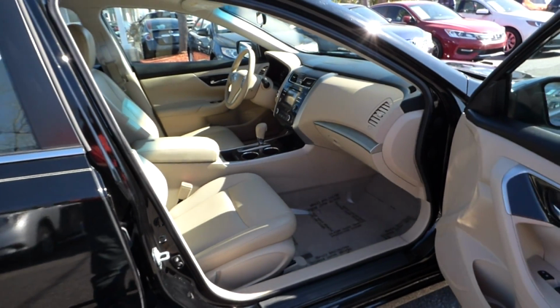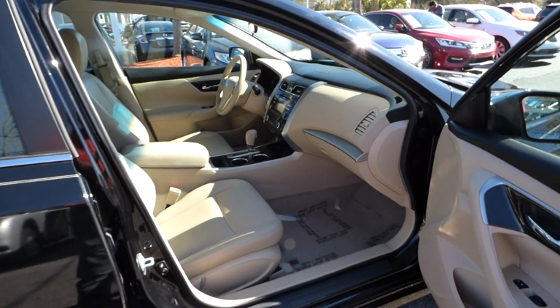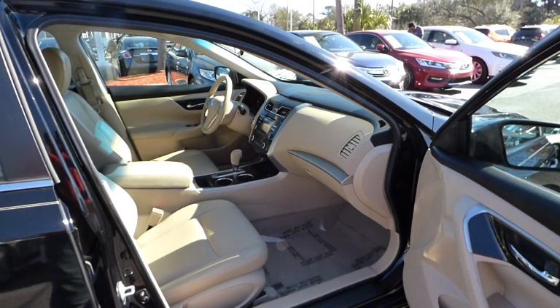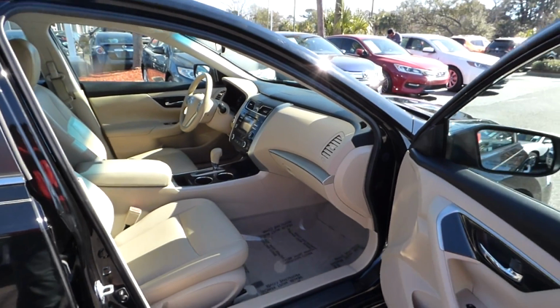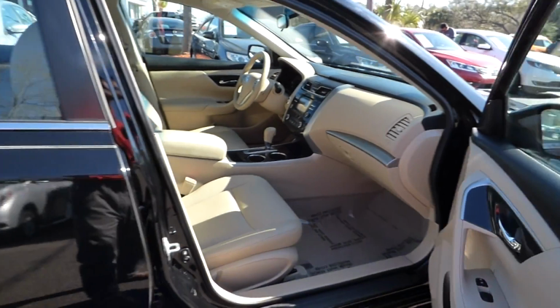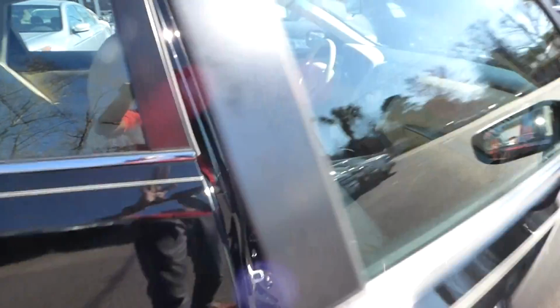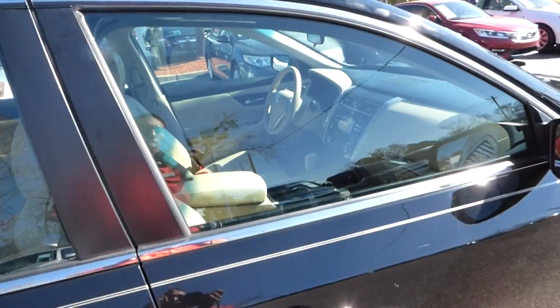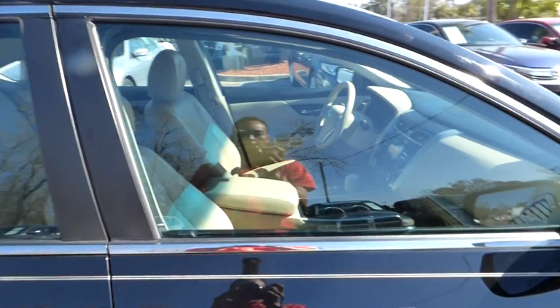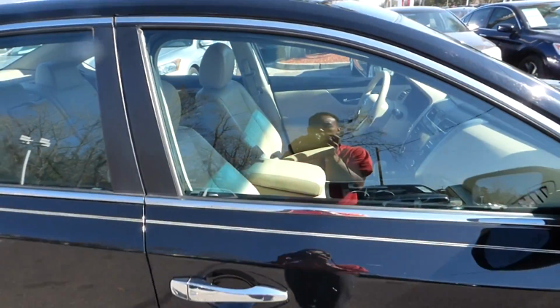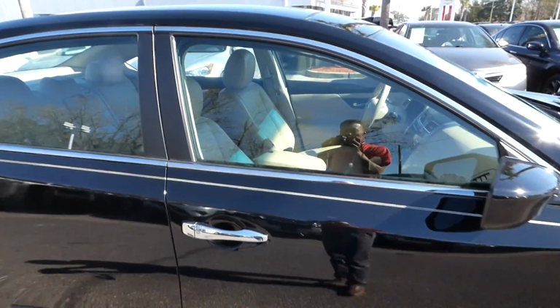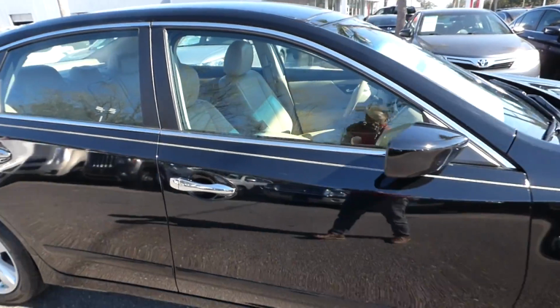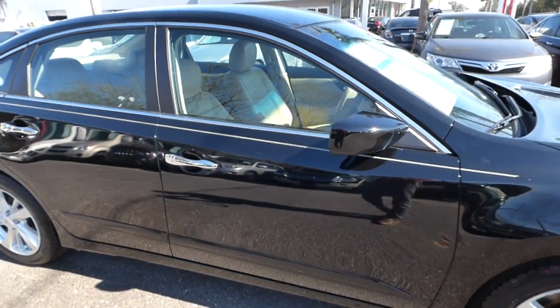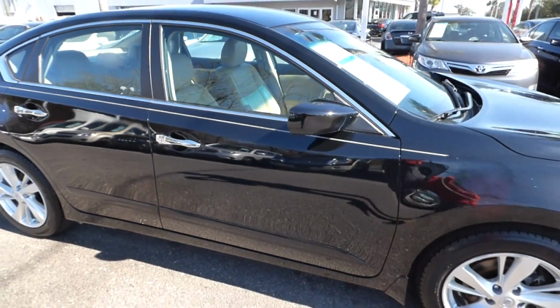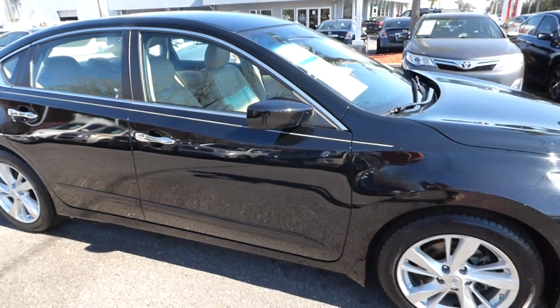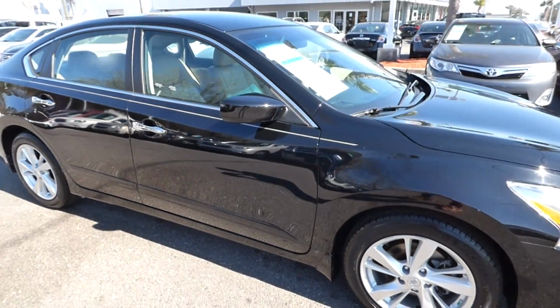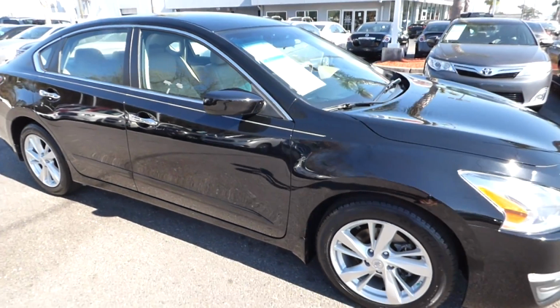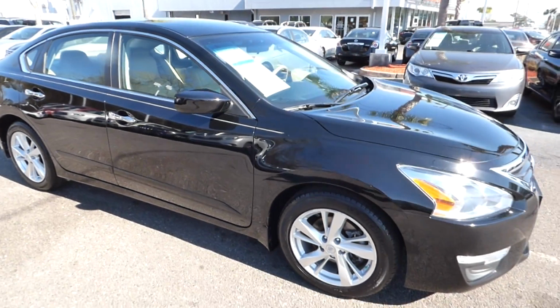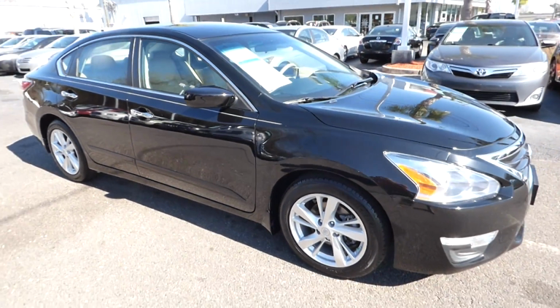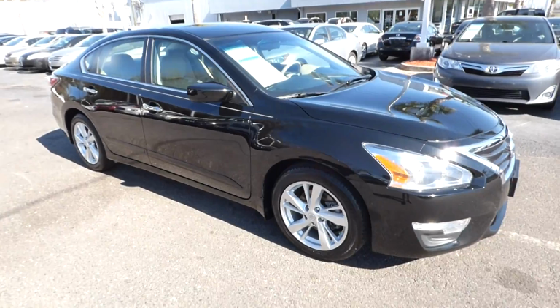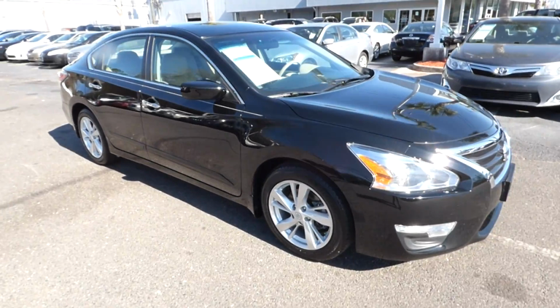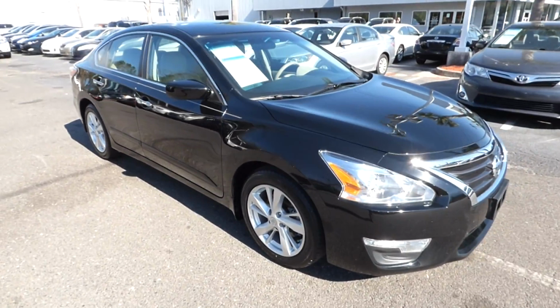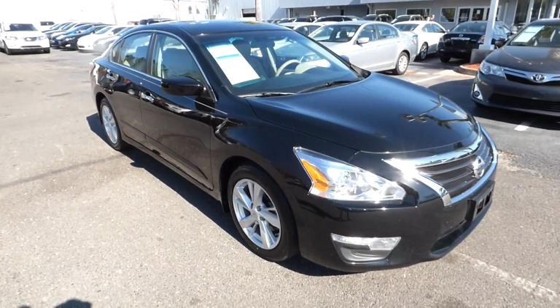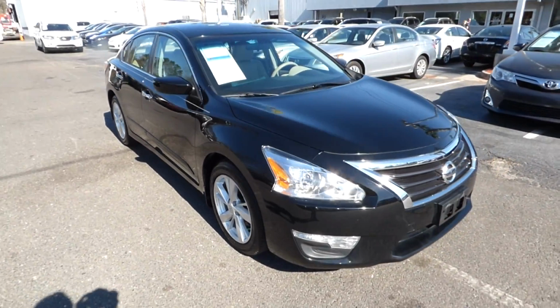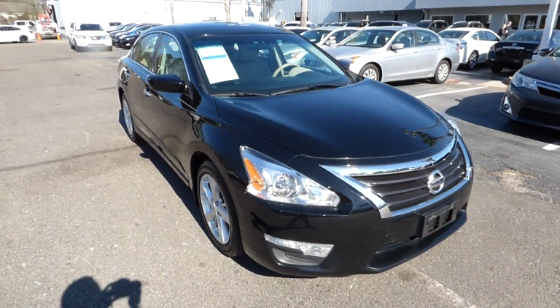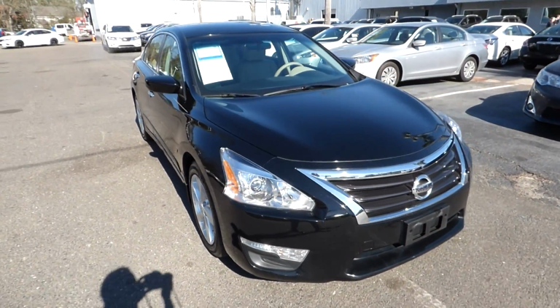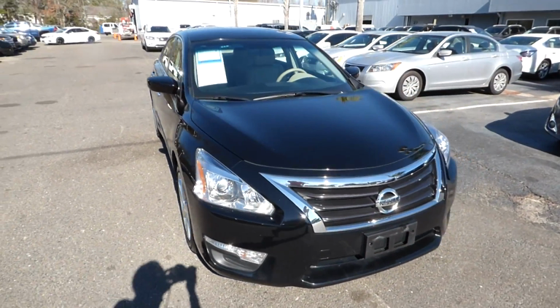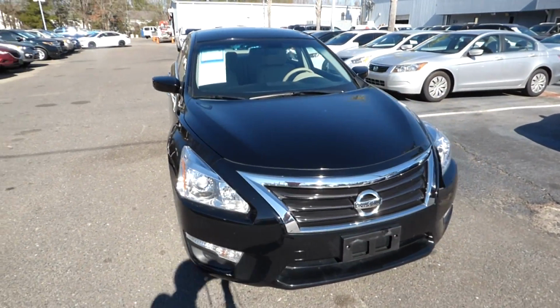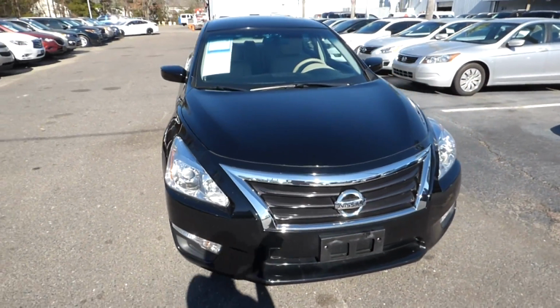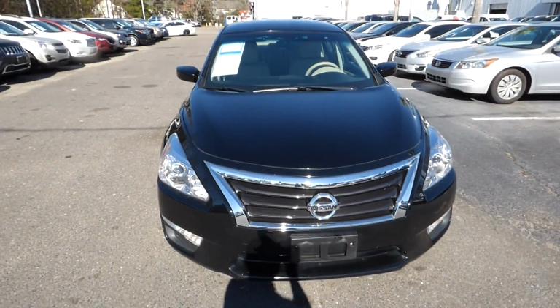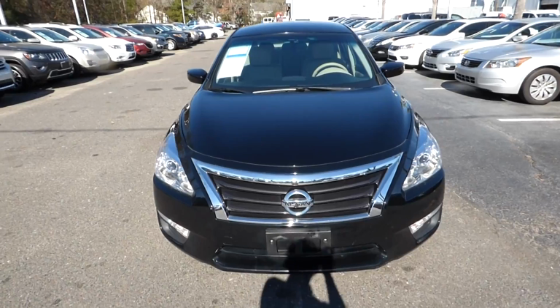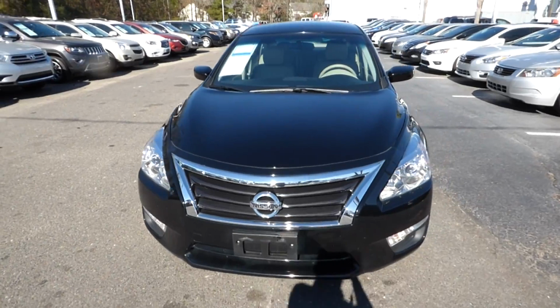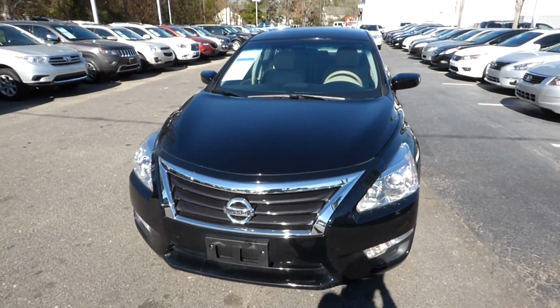For more information on this vehicle you can visit us online at charlestonnissan.com, or call us here at the dealership at 843-571-2810, or come check us out in person here at Charleston Nissan on Savannah Highway.